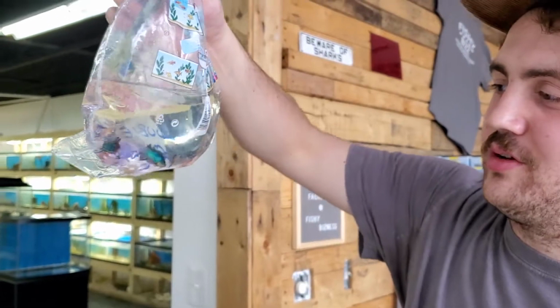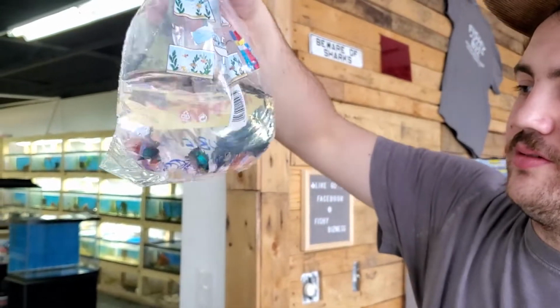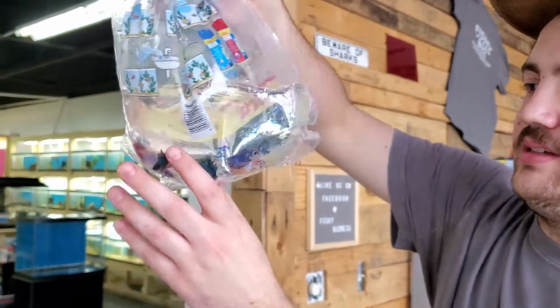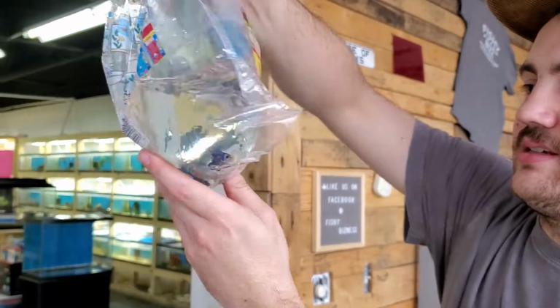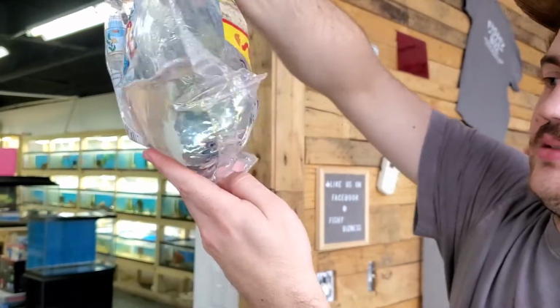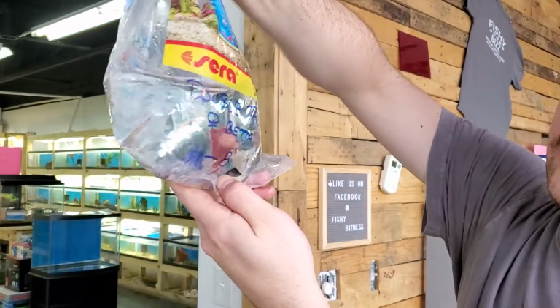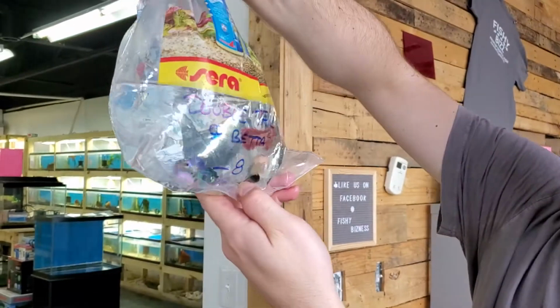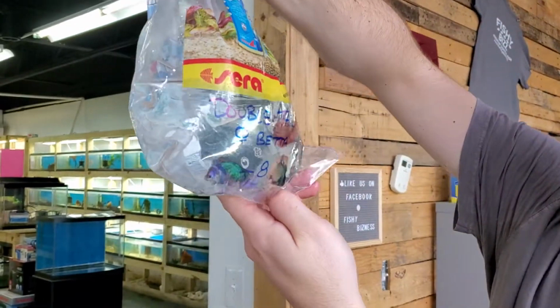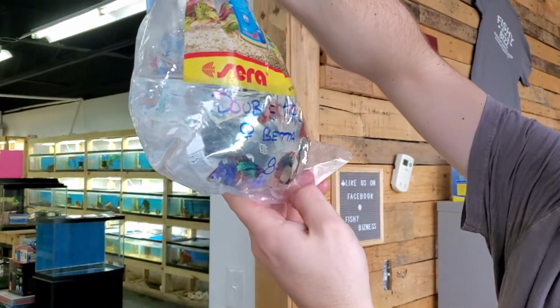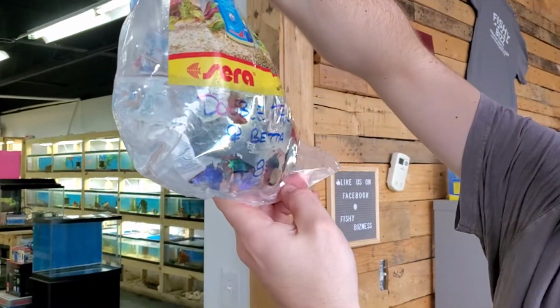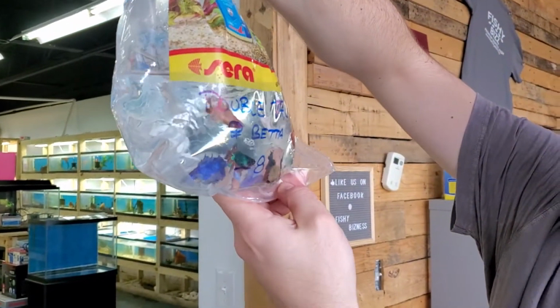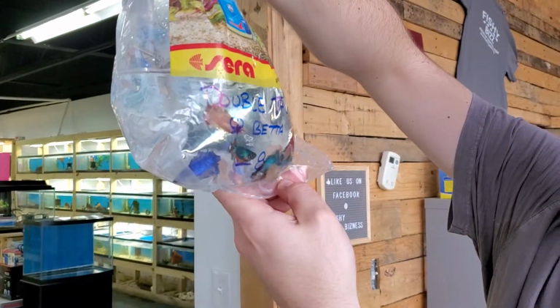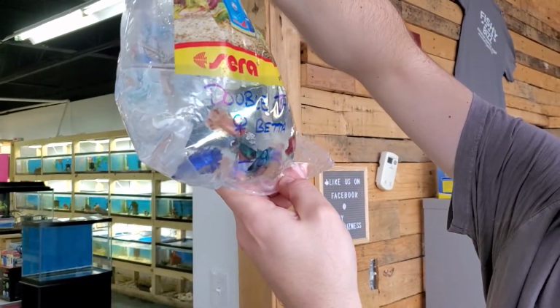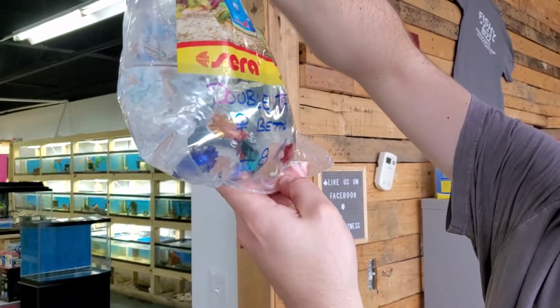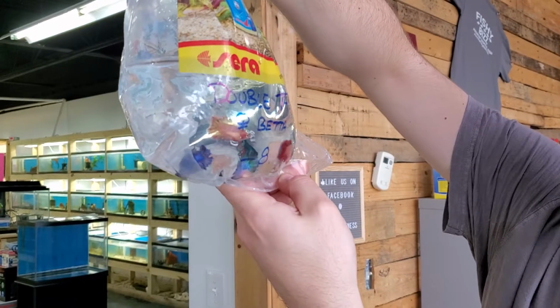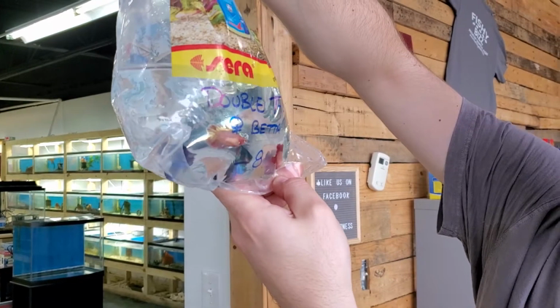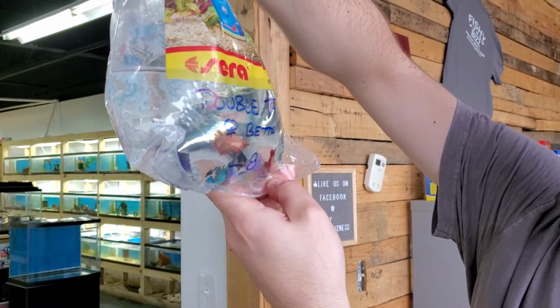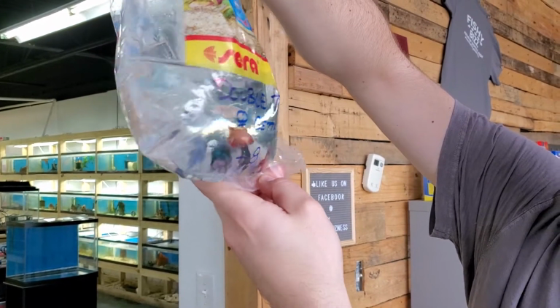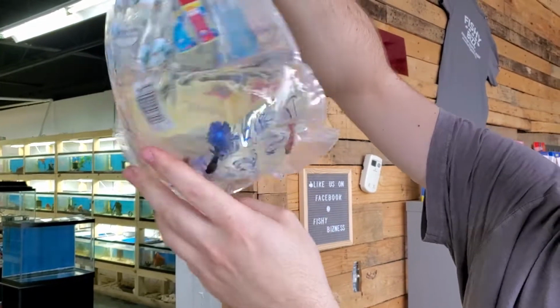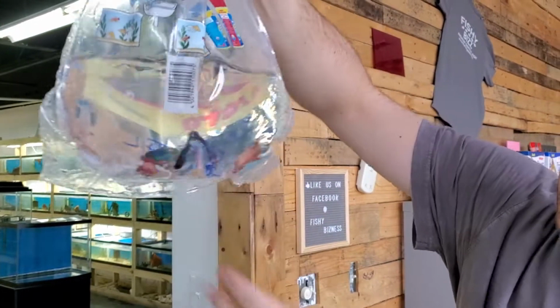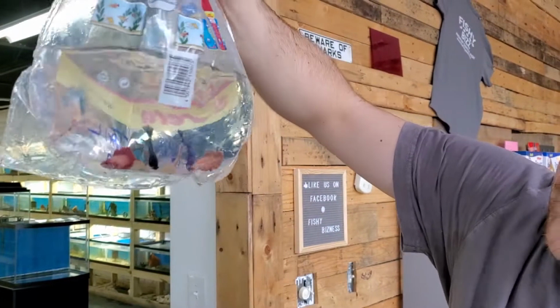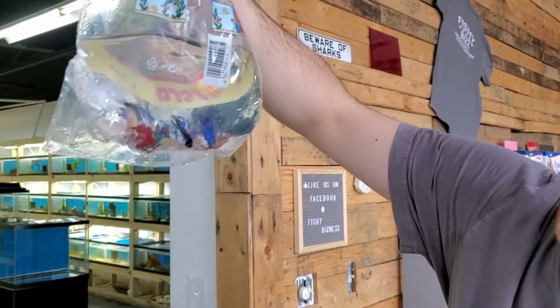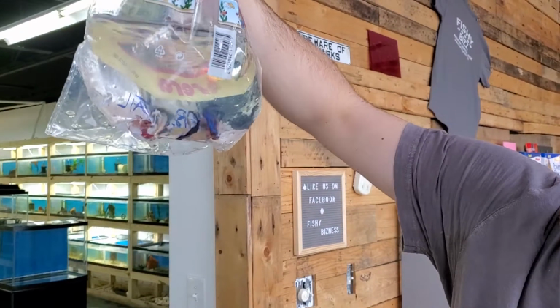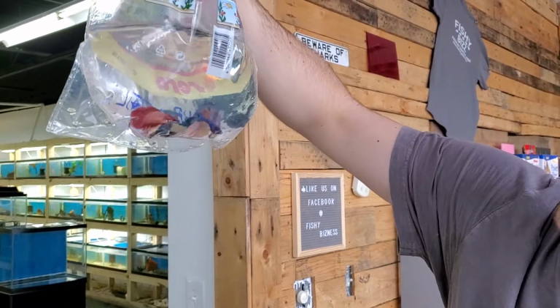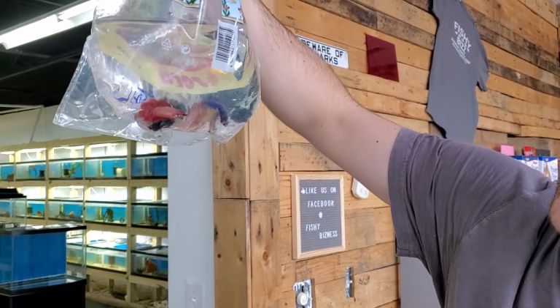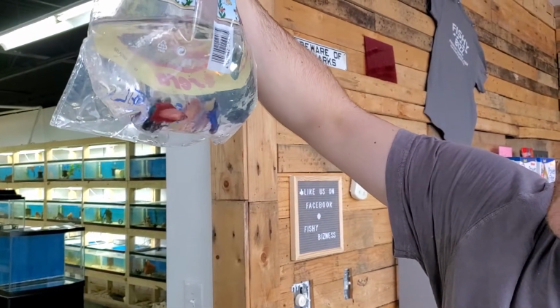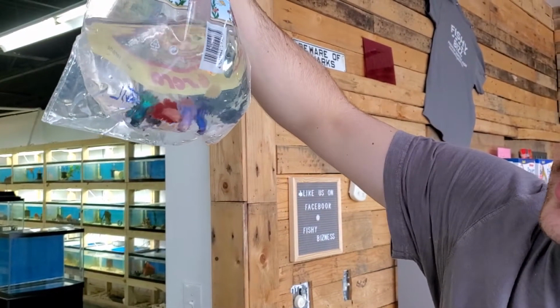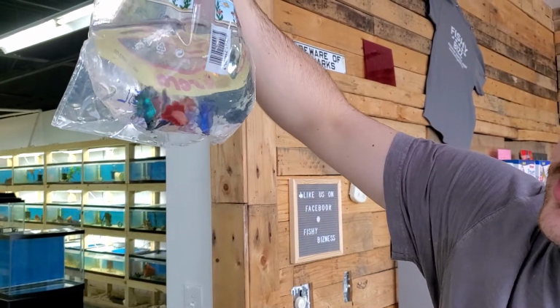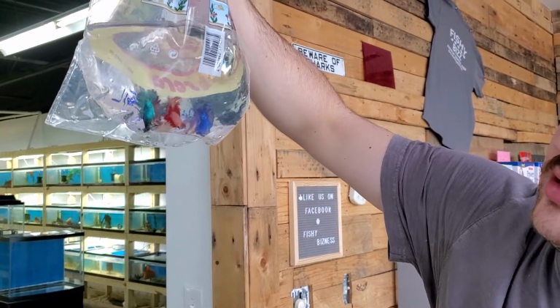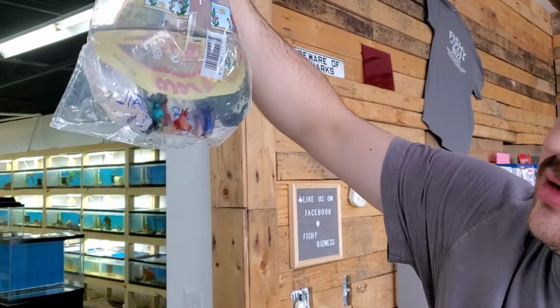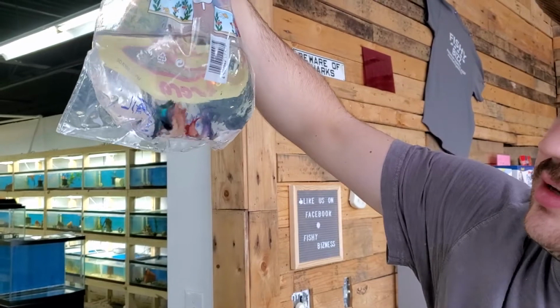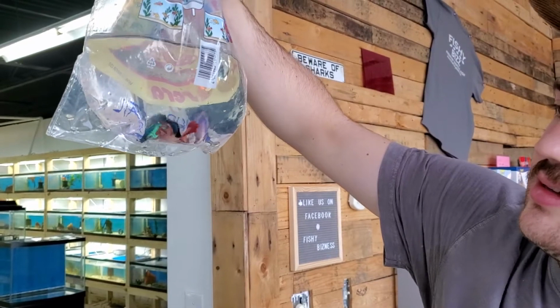Double-tail female bettas. They're chewing up on each other a little bit in the bag, but their fins will heal up. Looking nice. Good, good color variations there.